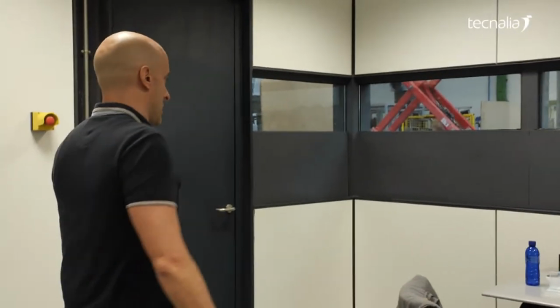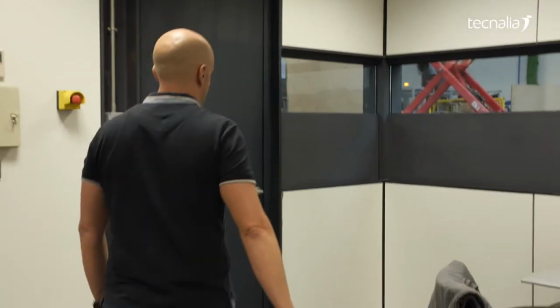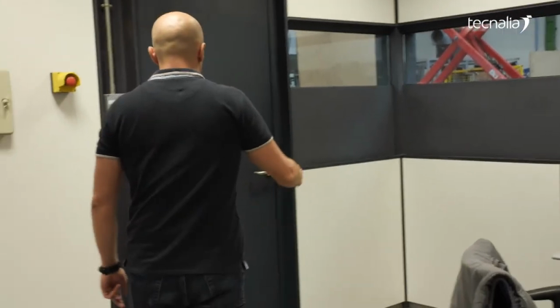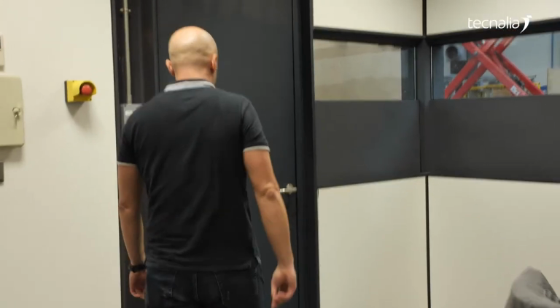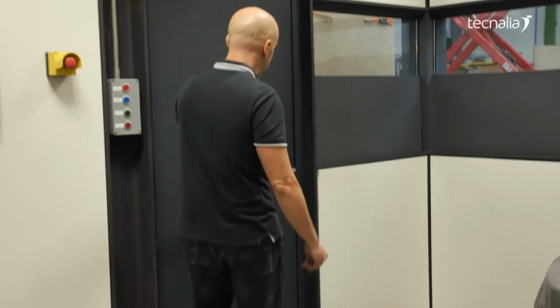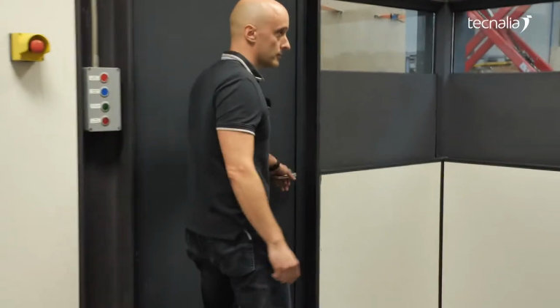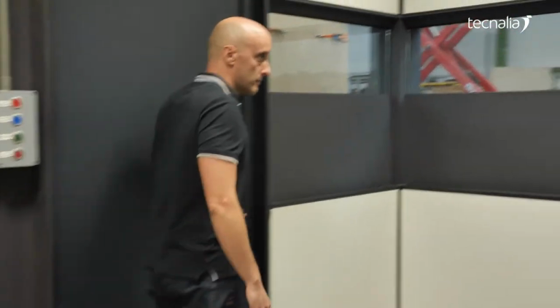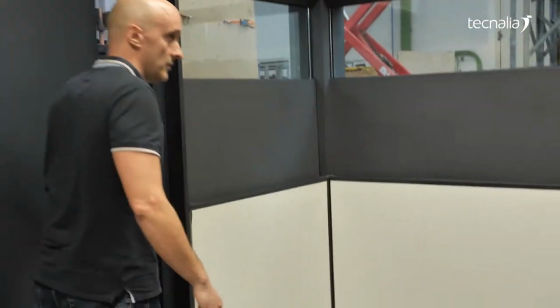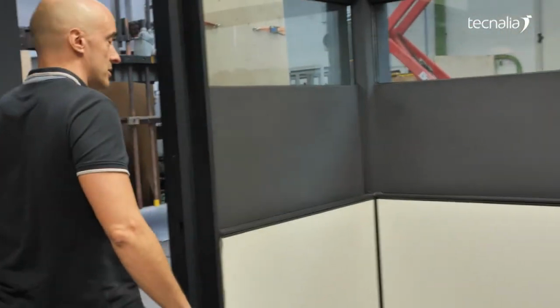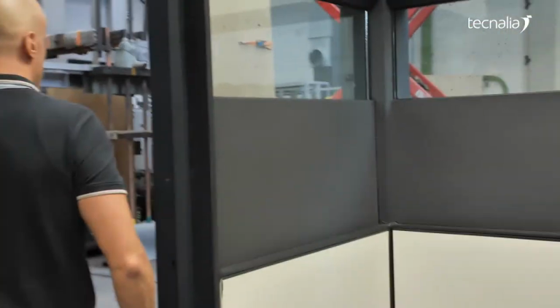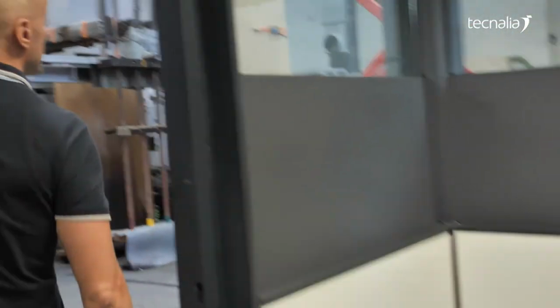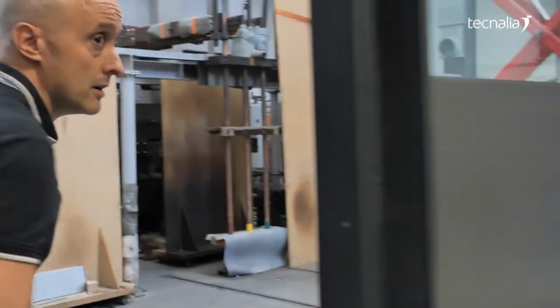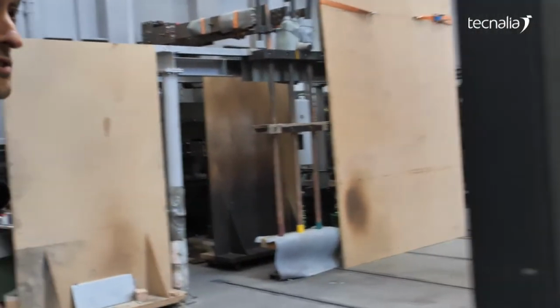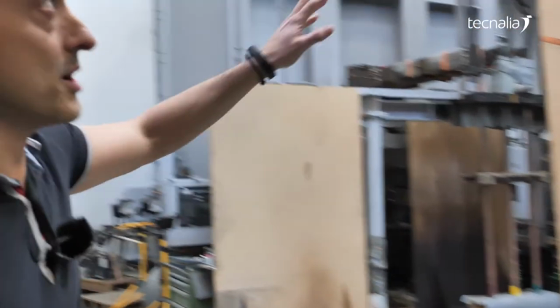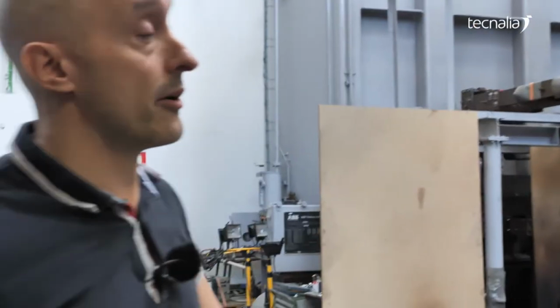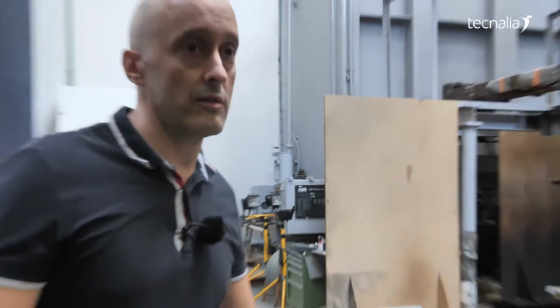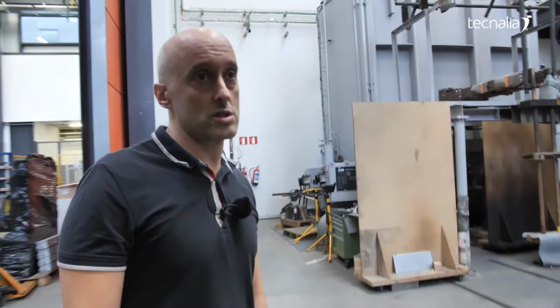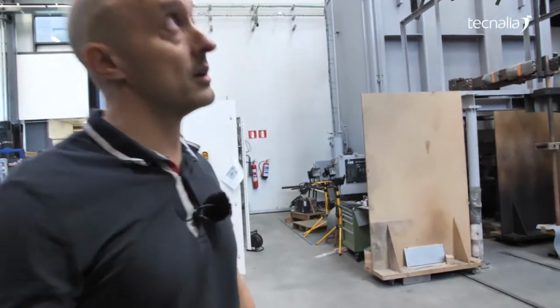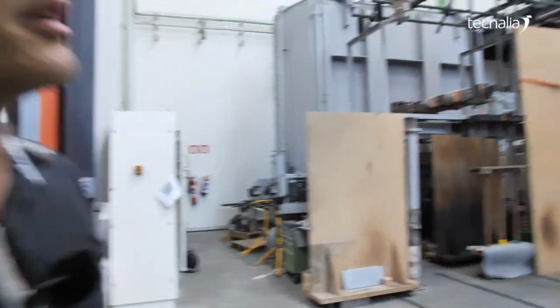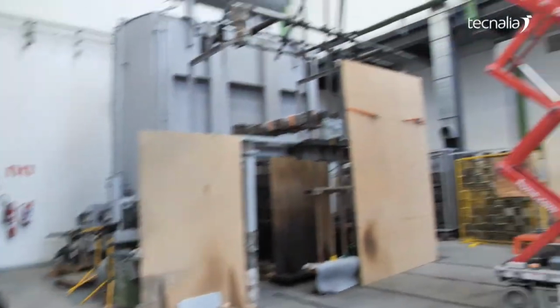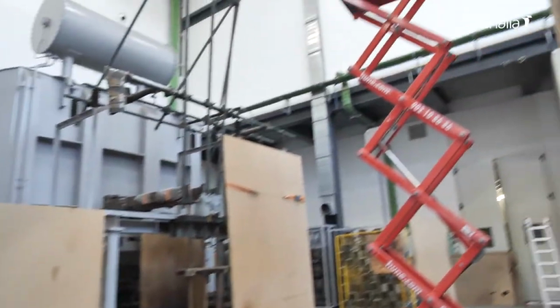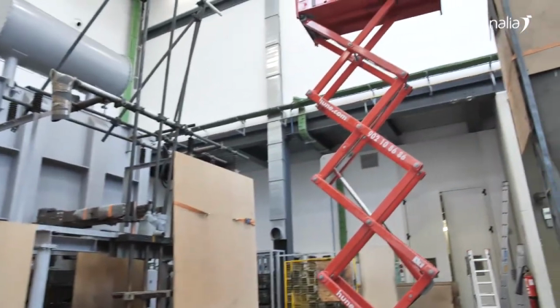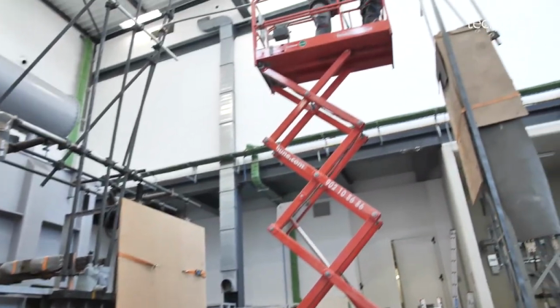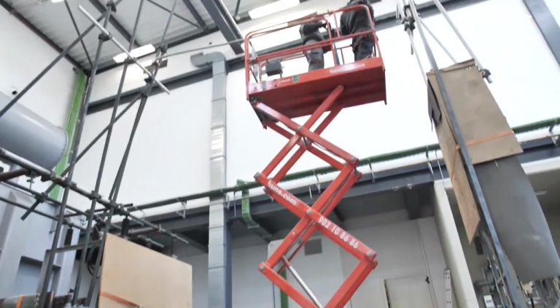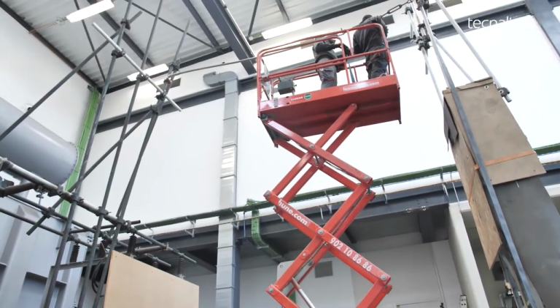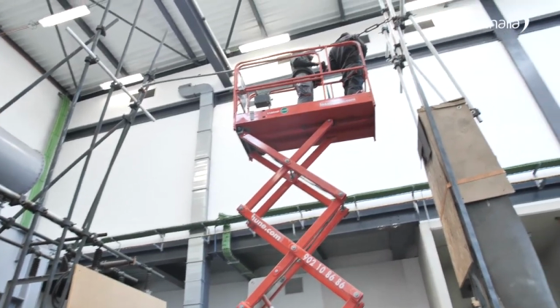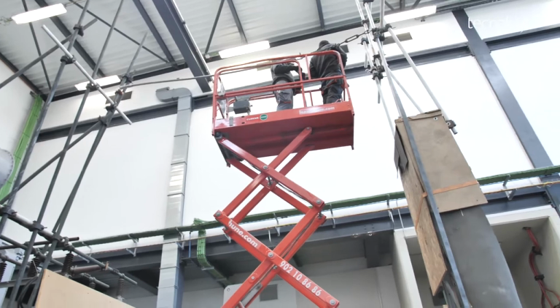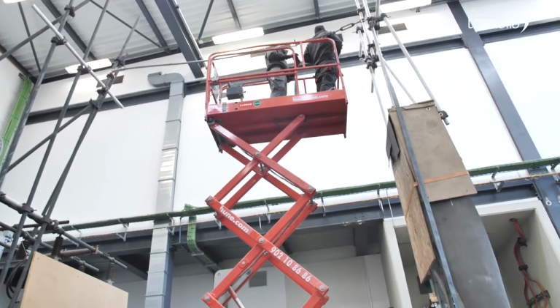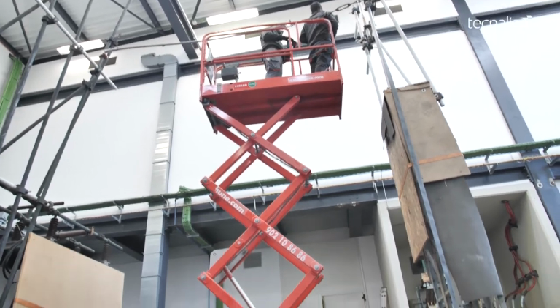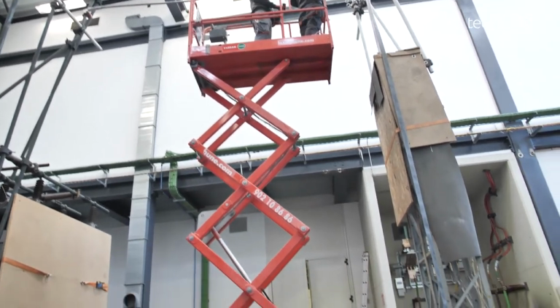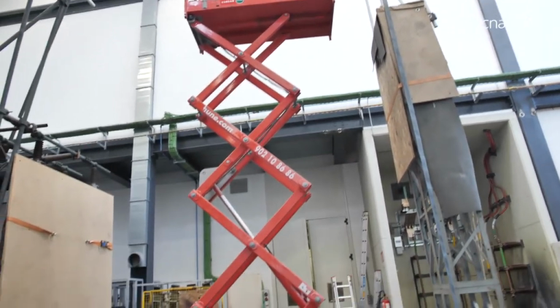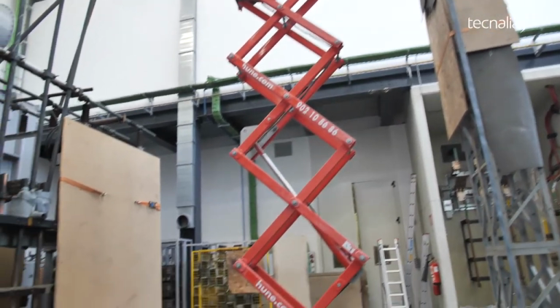Here in the laboratory, they are now preparing a test arrangement for testing electrical equipment for security. They are preparing a line.